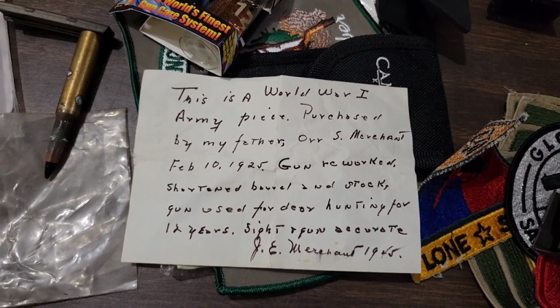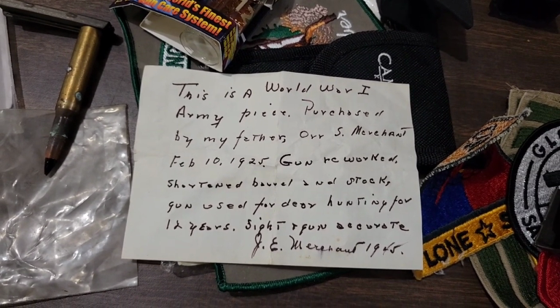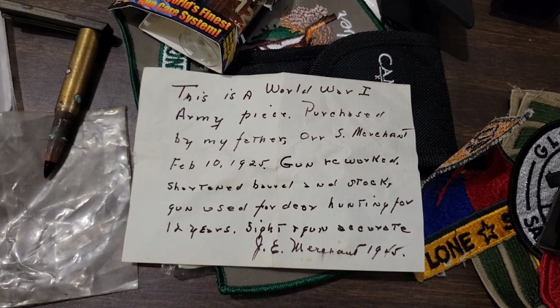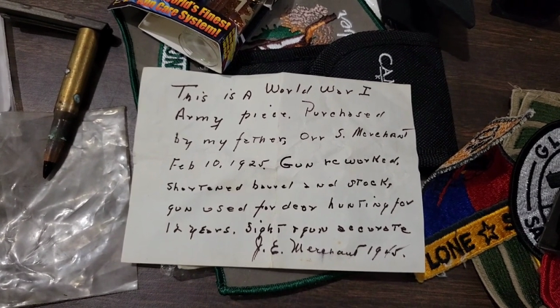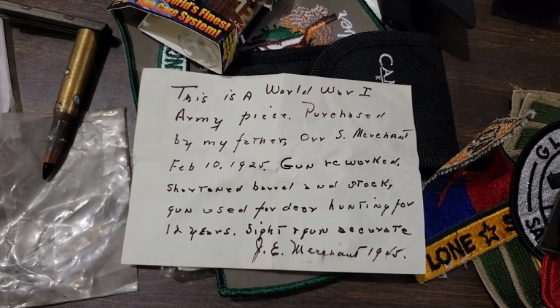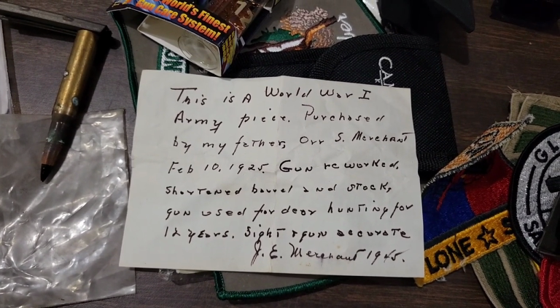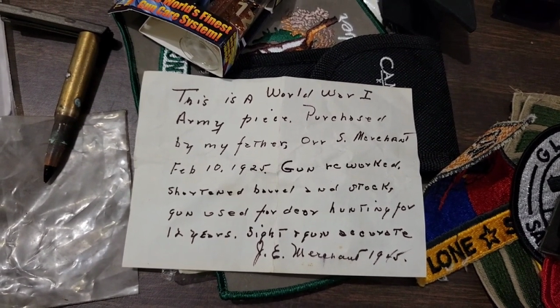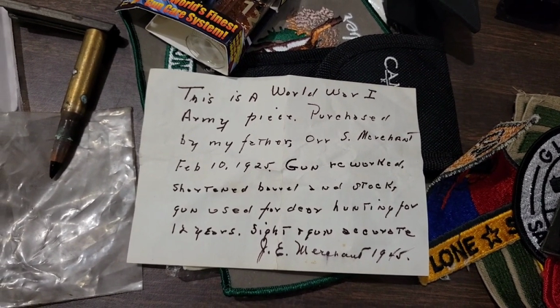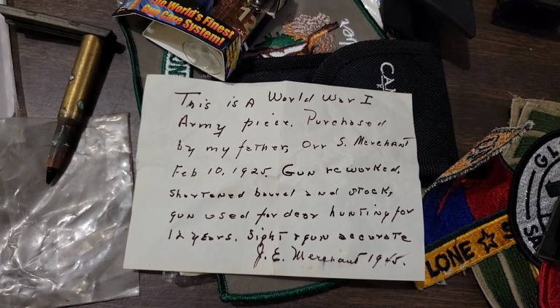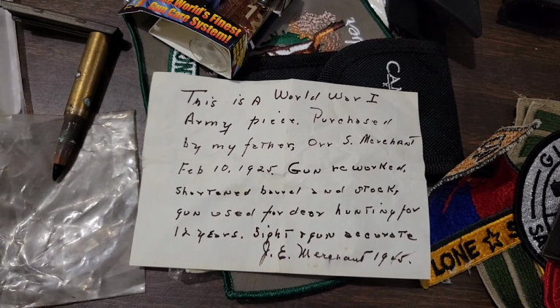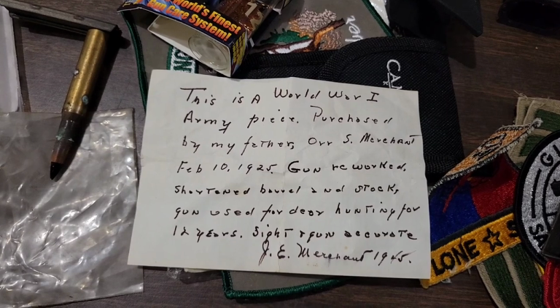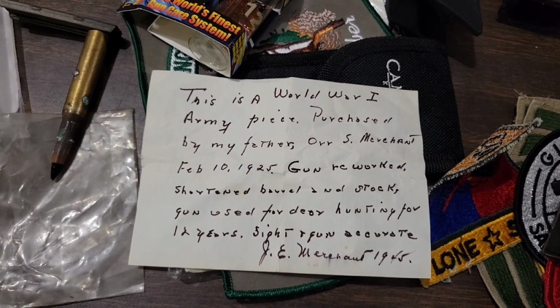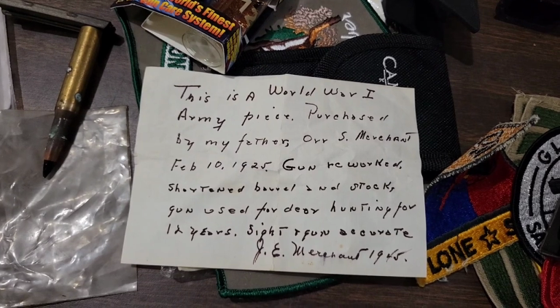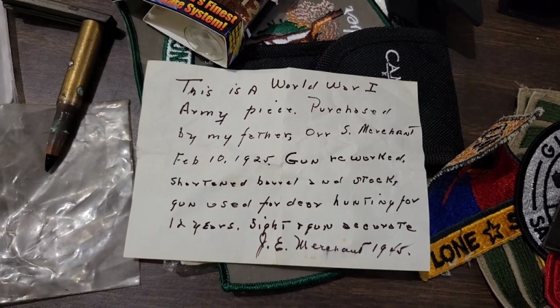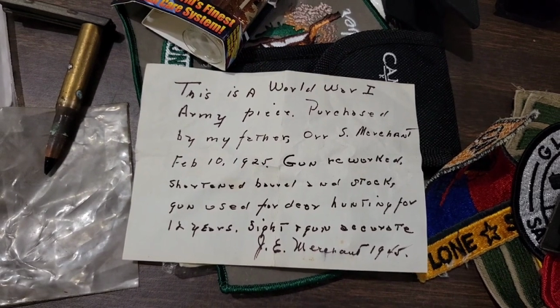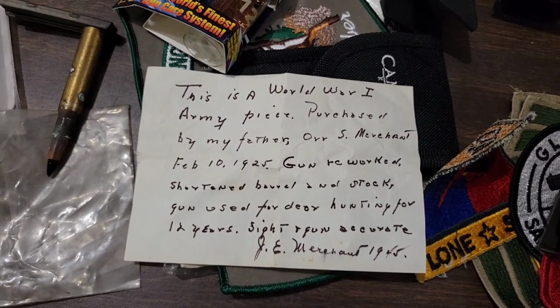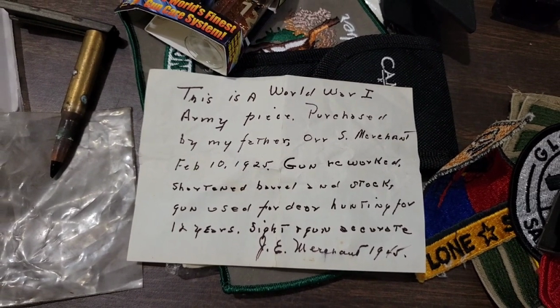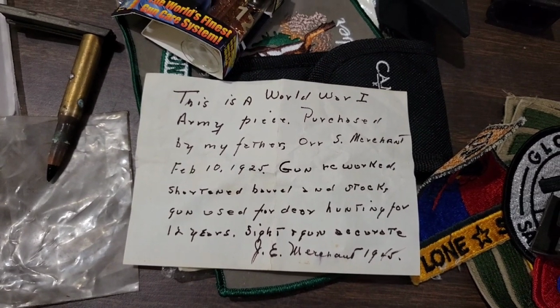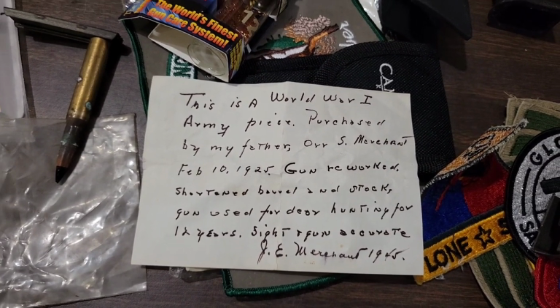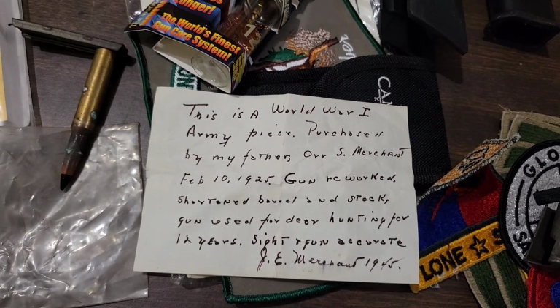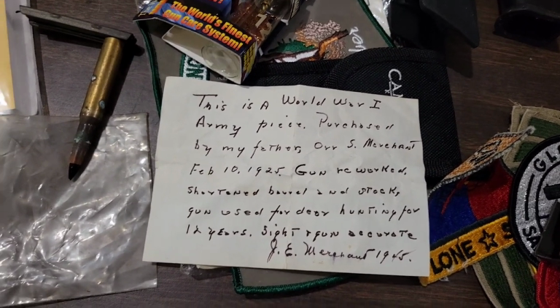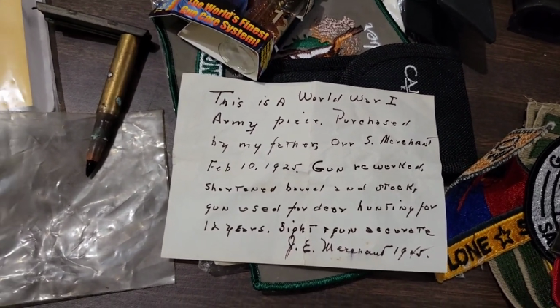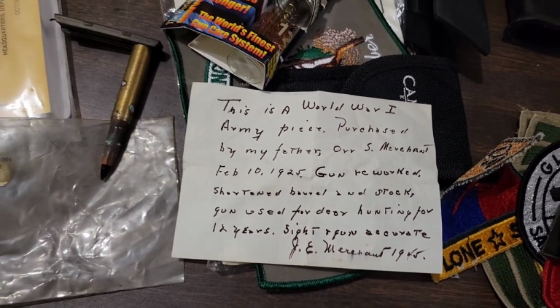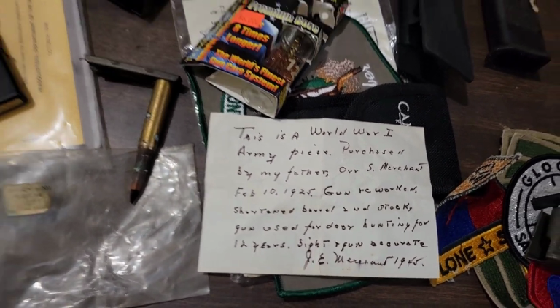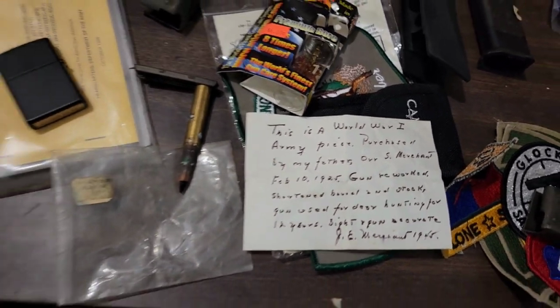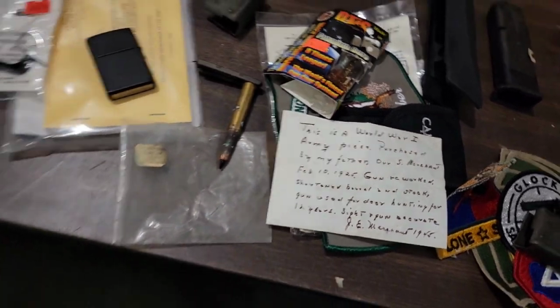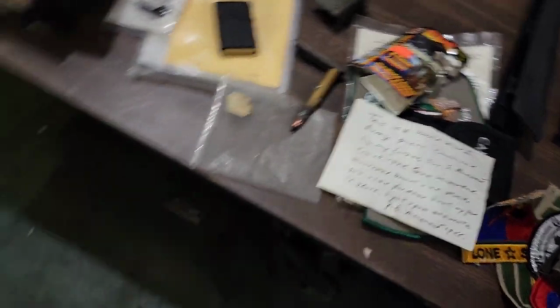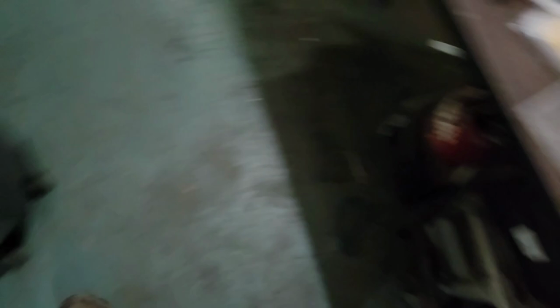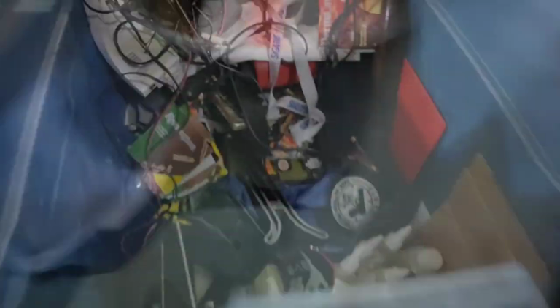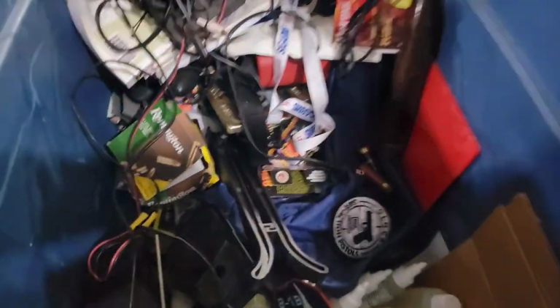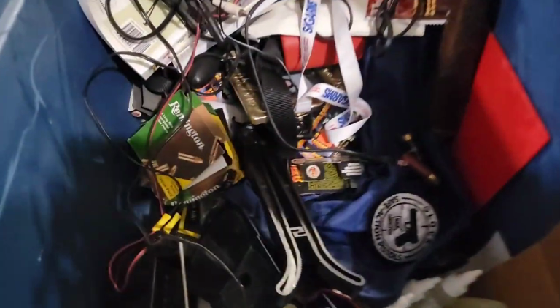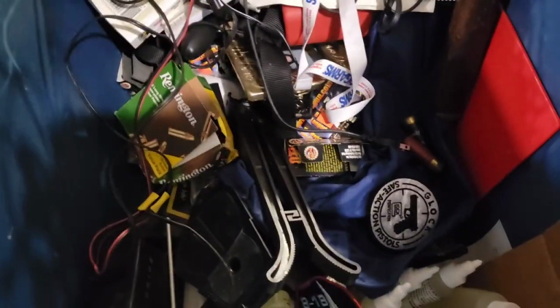Purchased by my father in 1925. Gunners reworked. Barrel and stocked. Used for hunting. 1945. Wow. So if you had that with the actual rifle, it would definitely make it worth more money.